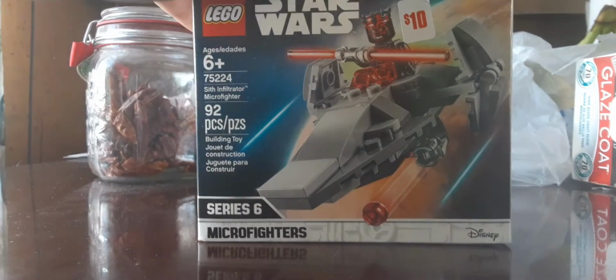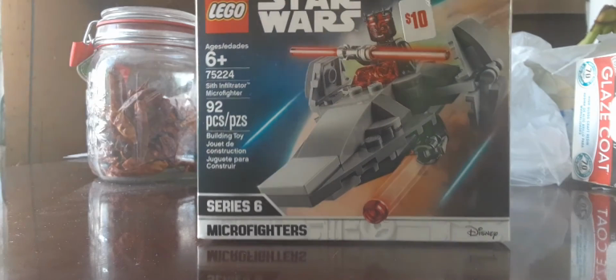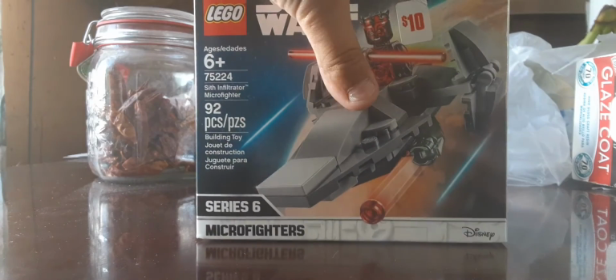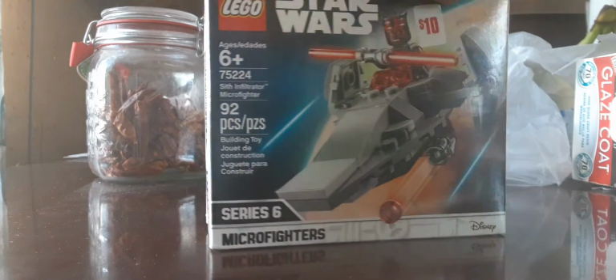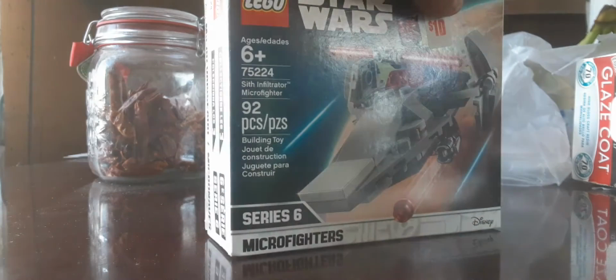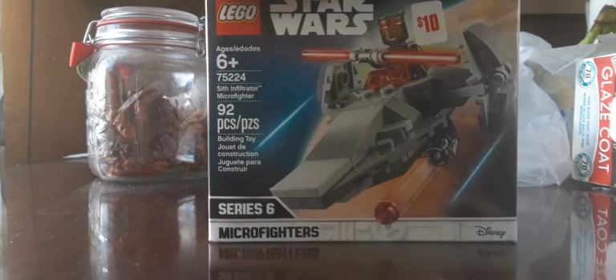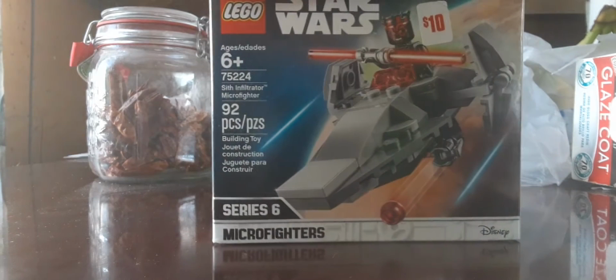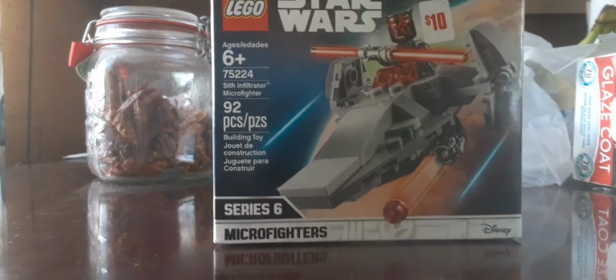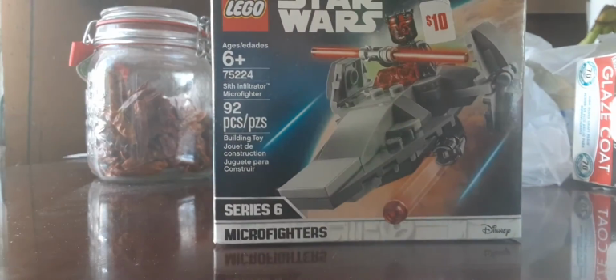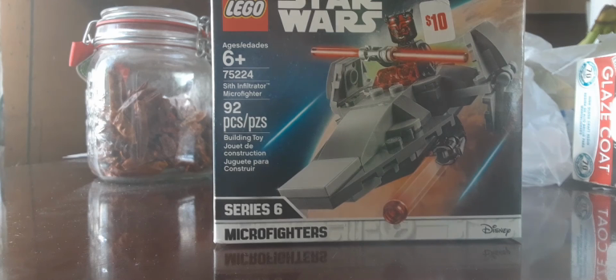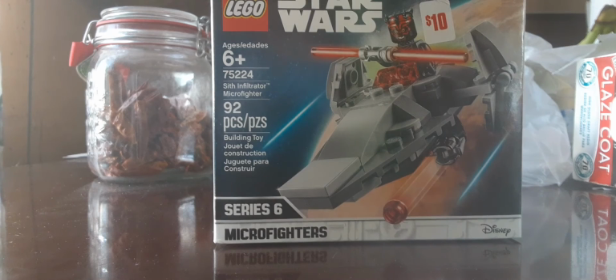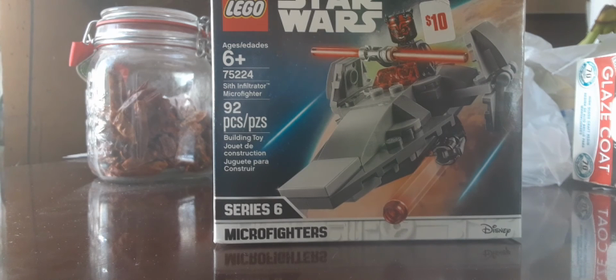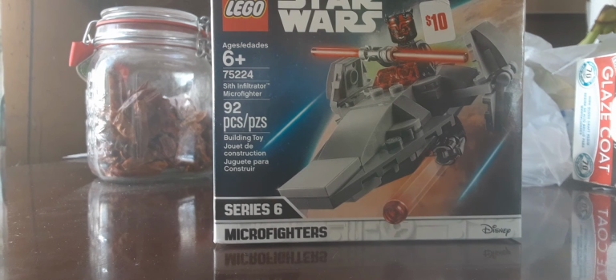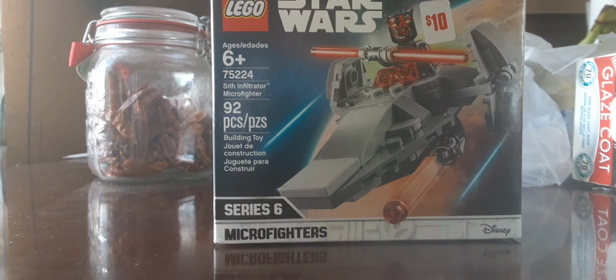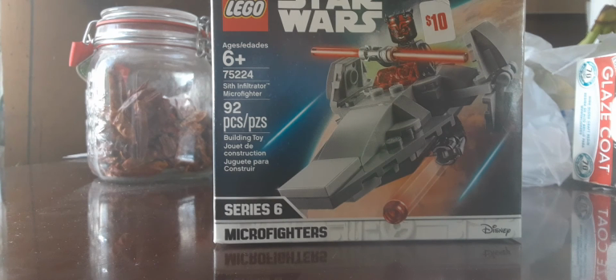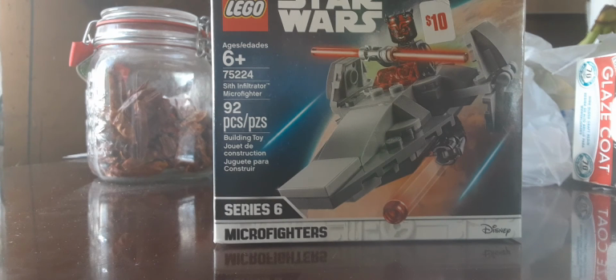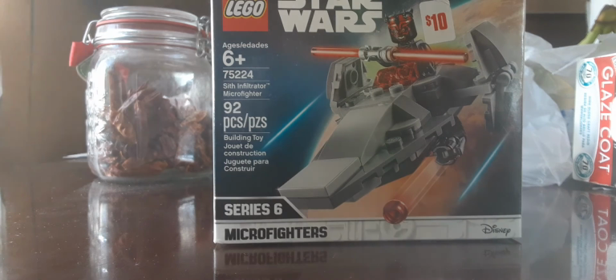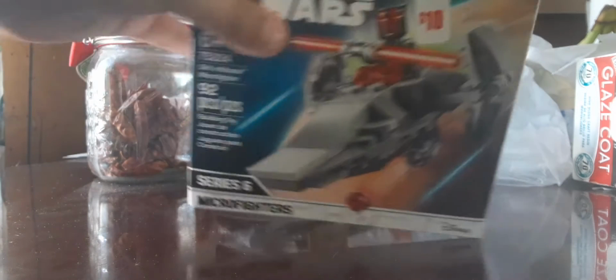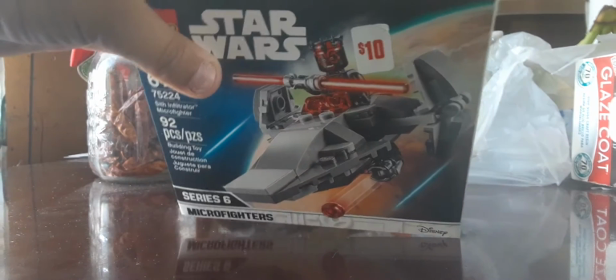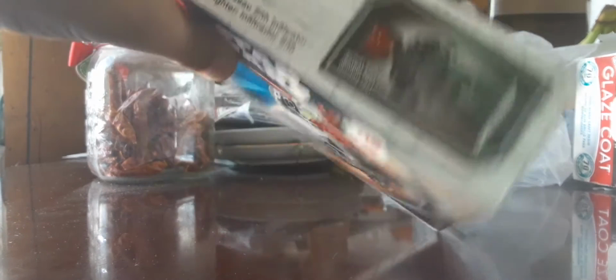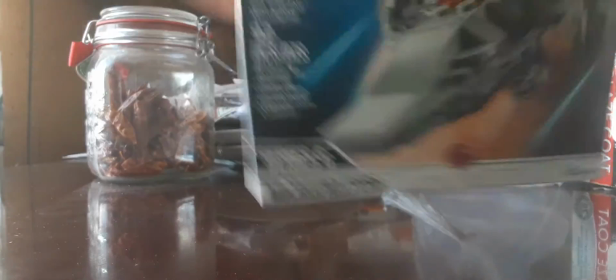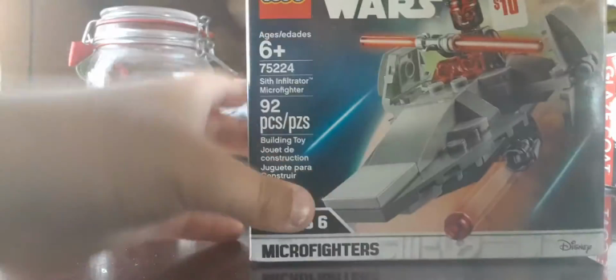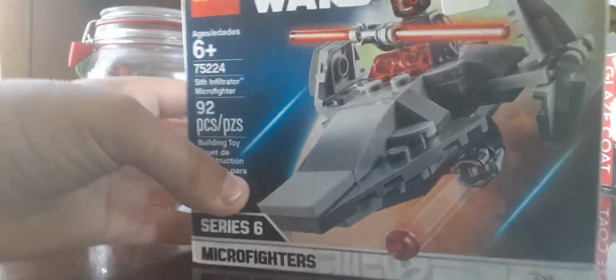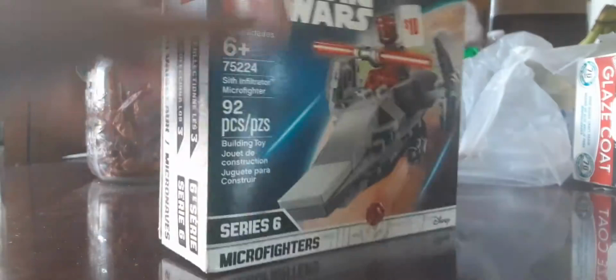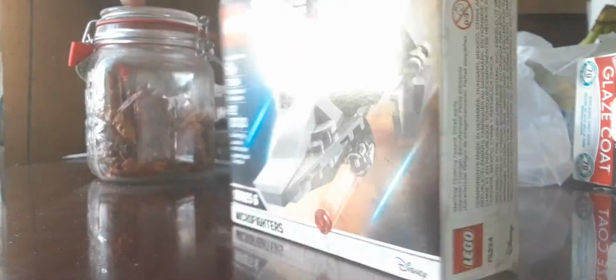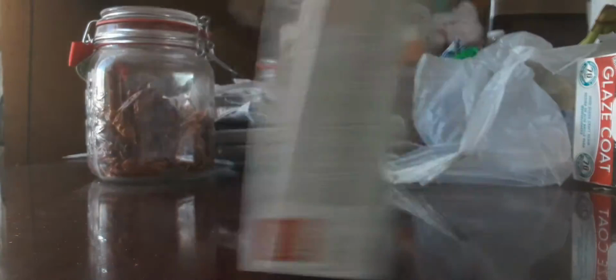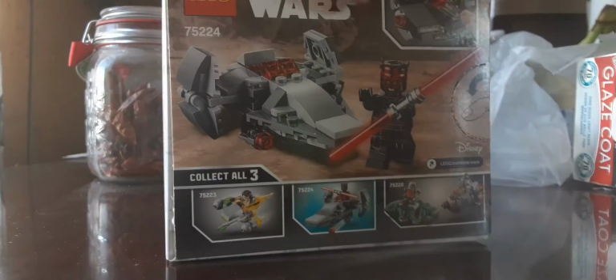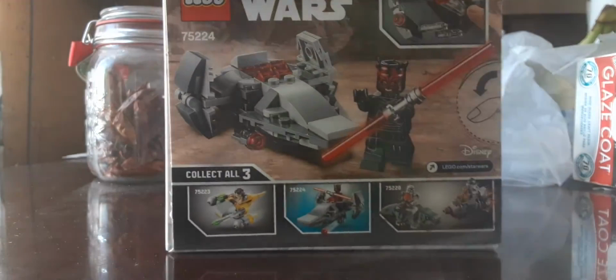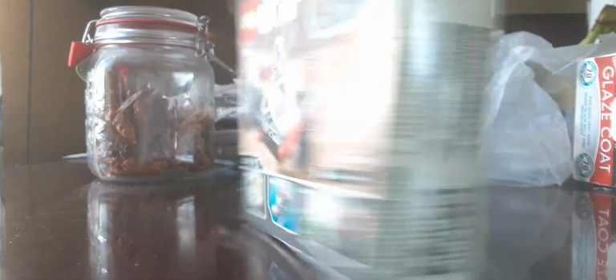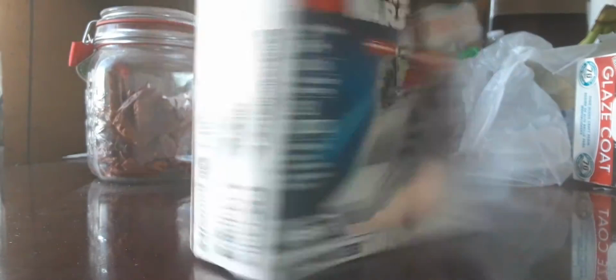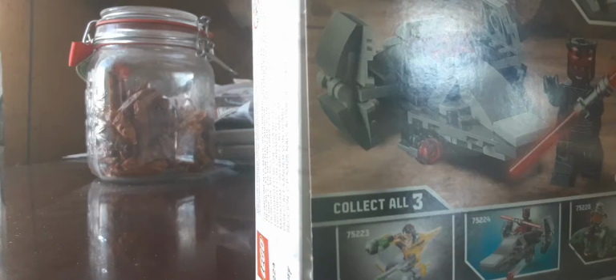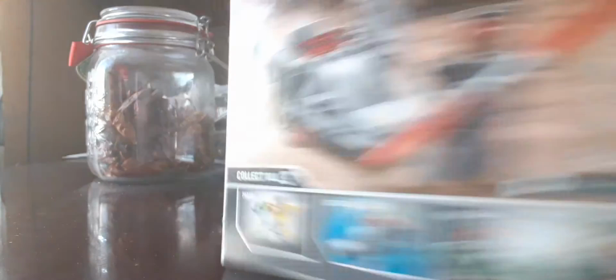This is a Series 6 Microfighters set from 2019. It's set number 75224. It has 92 pieces, one minifigure - Darth Maul - and it was $10 when it released back in the day, last year.